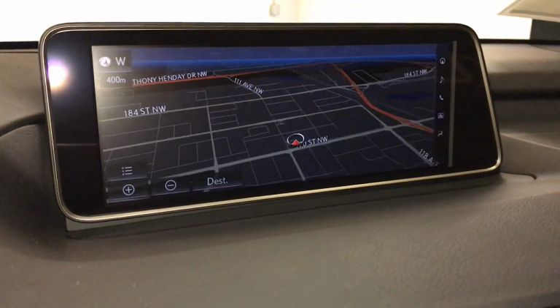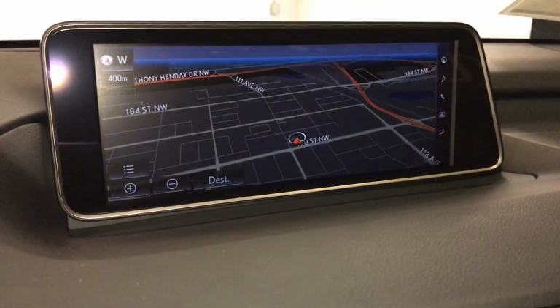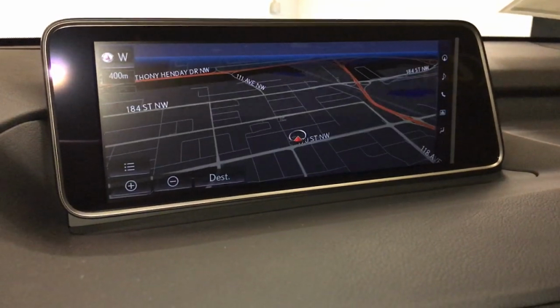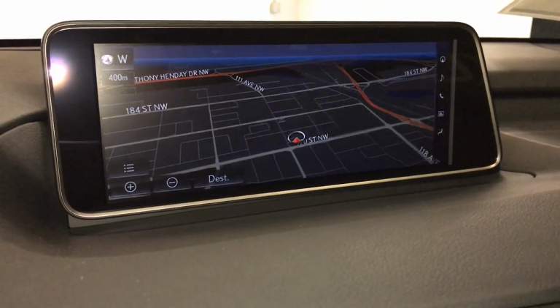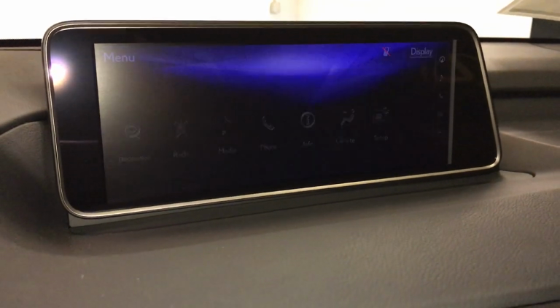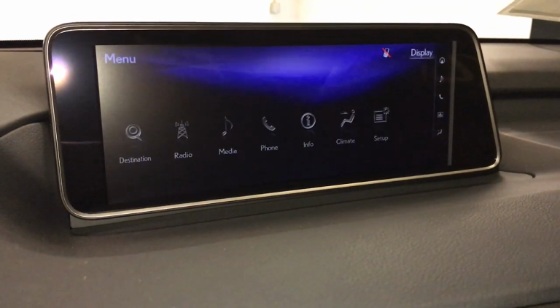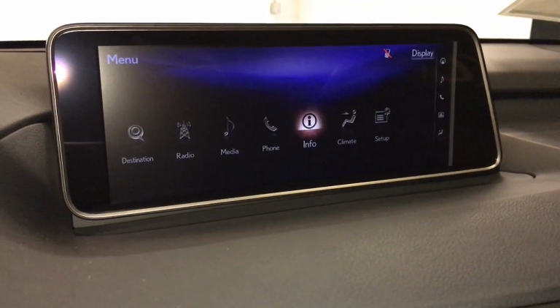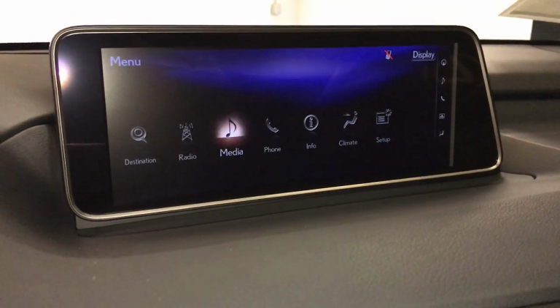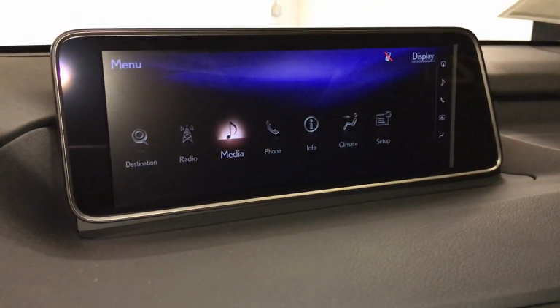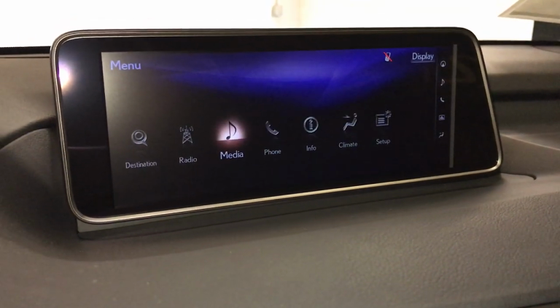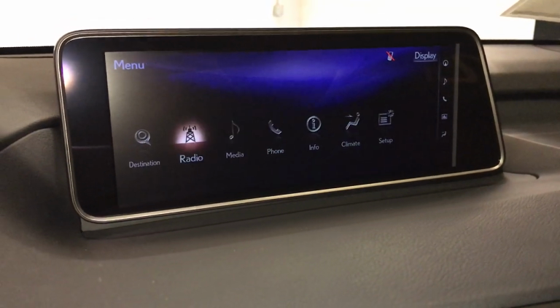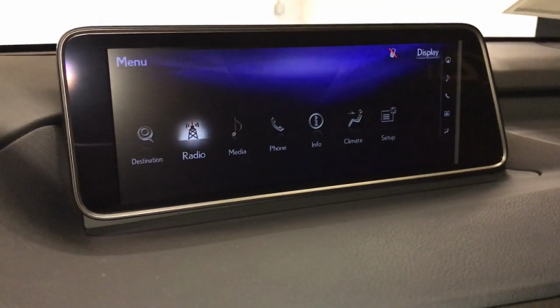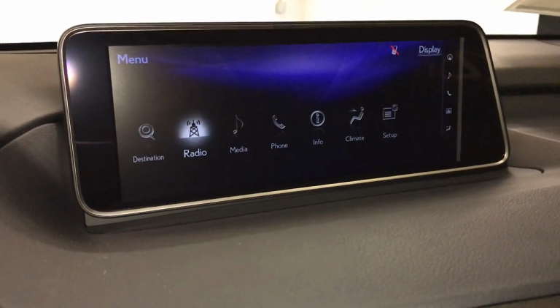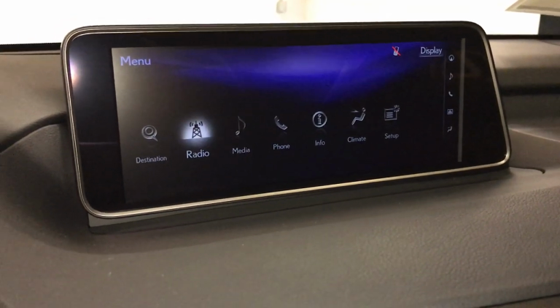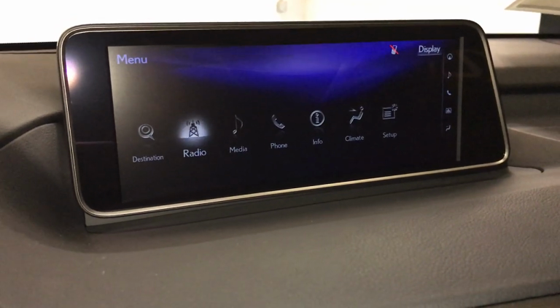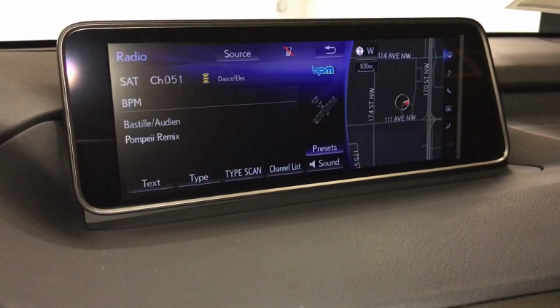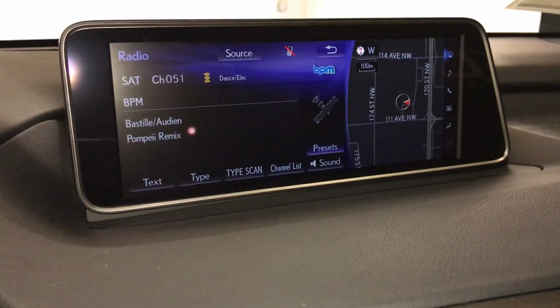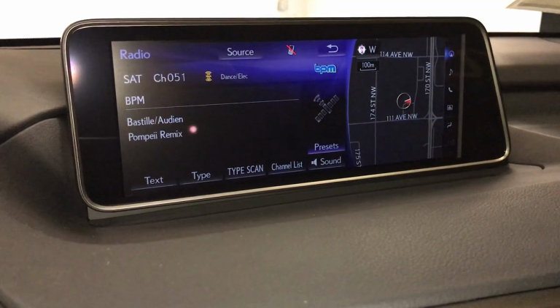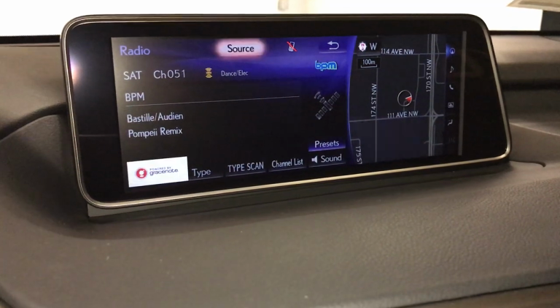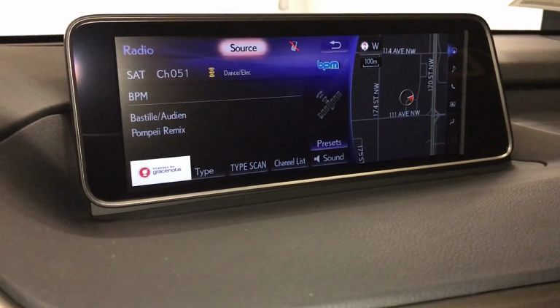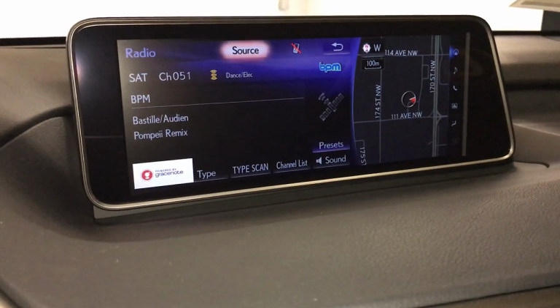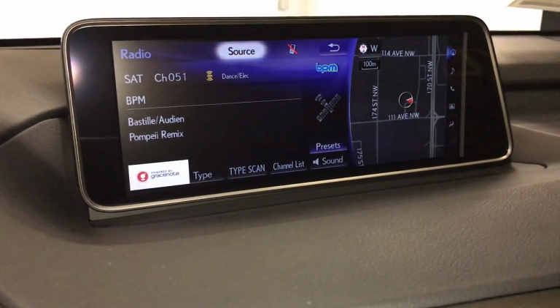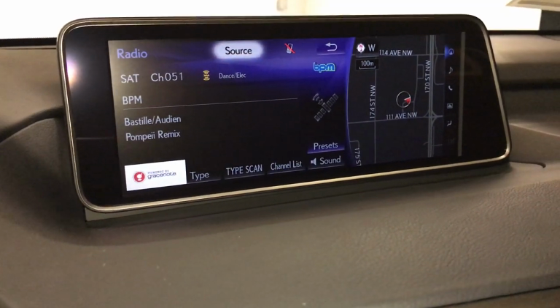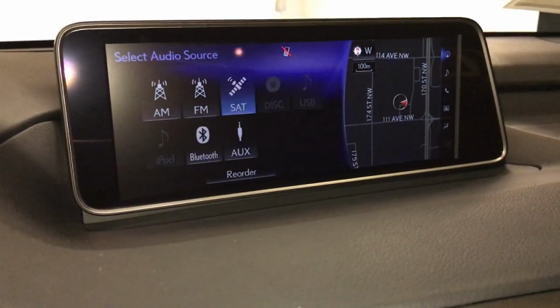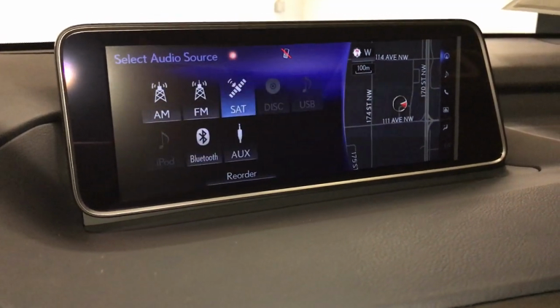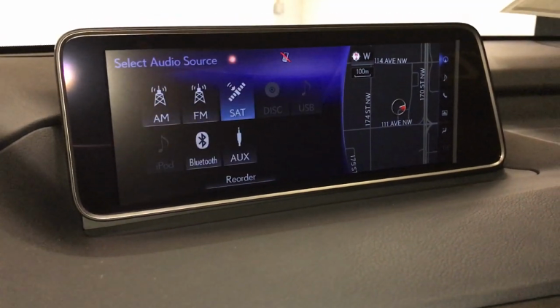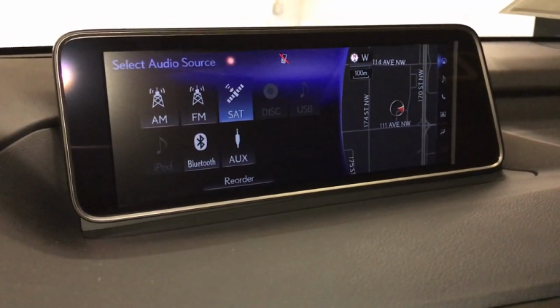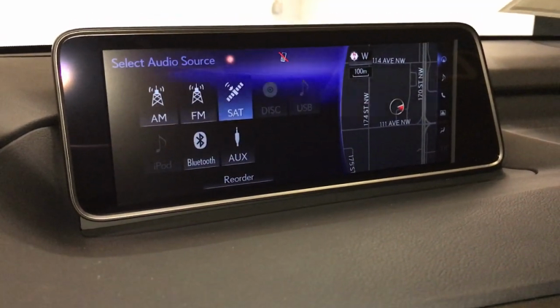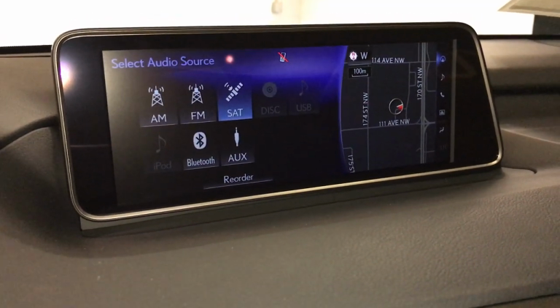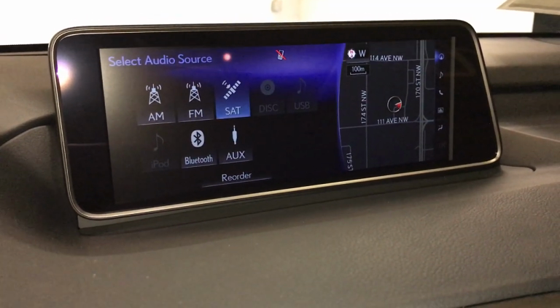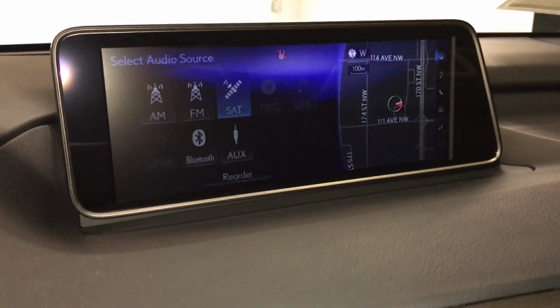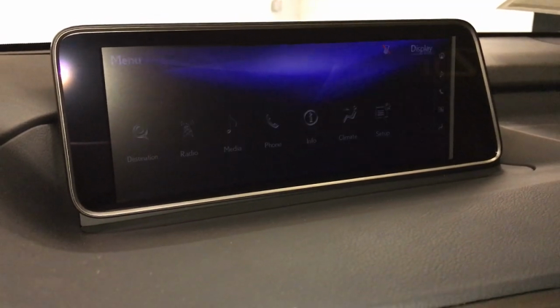12-speaker Lexus premium audio system — AM, FM, HD radio, satellite, CD, Bluetooth, auxiliary, and USB.